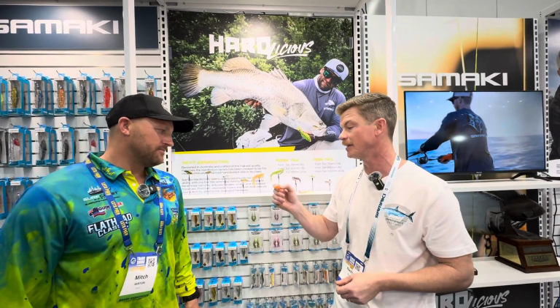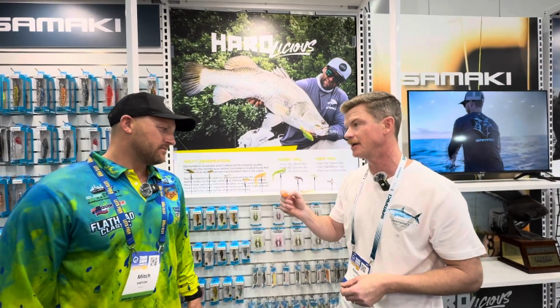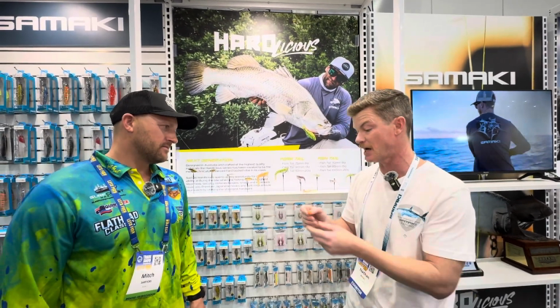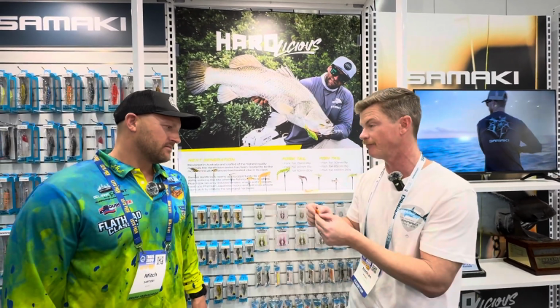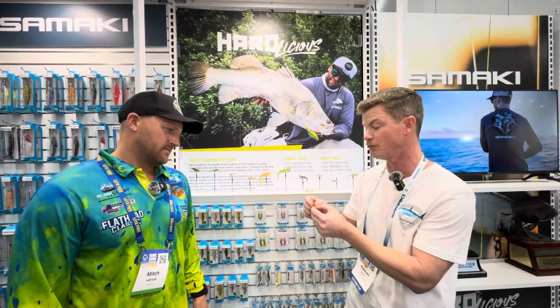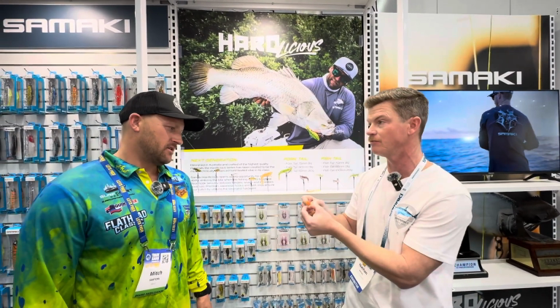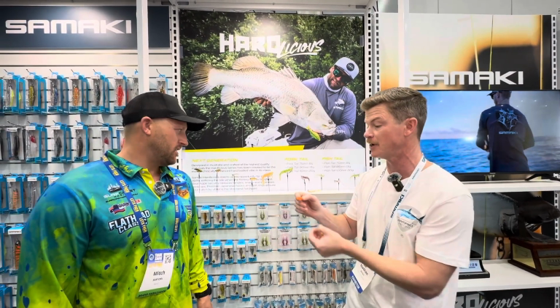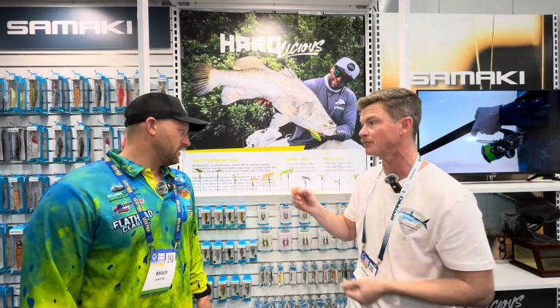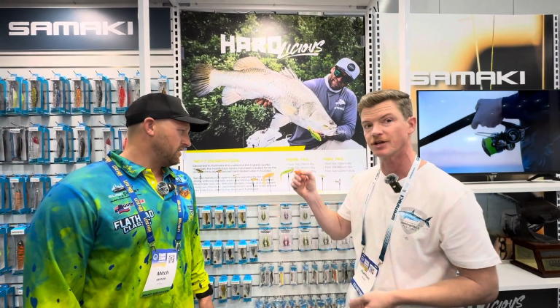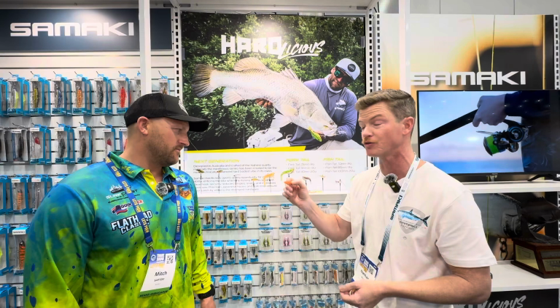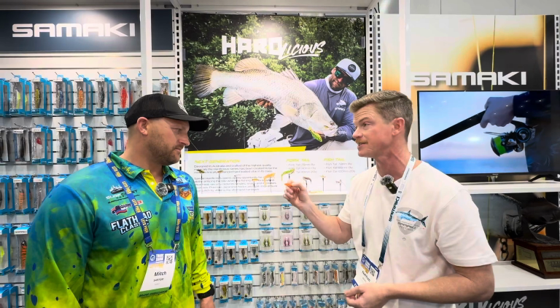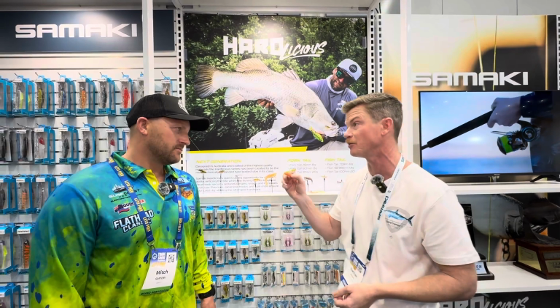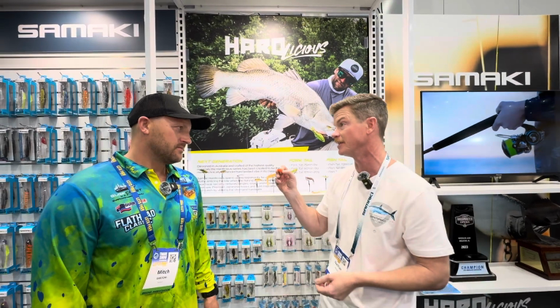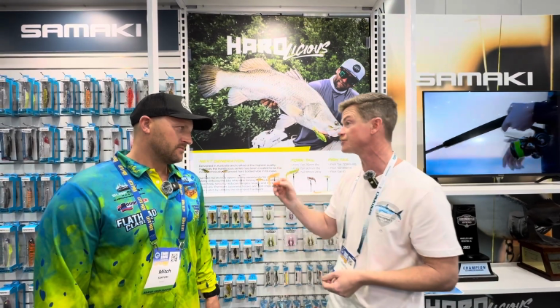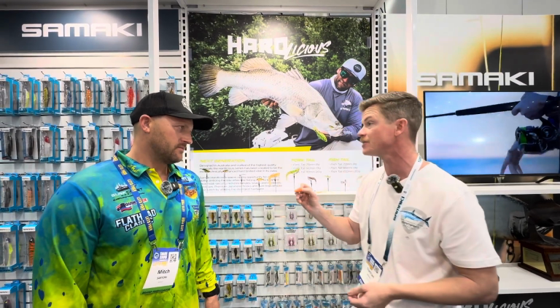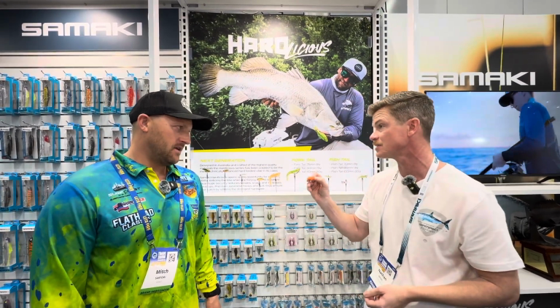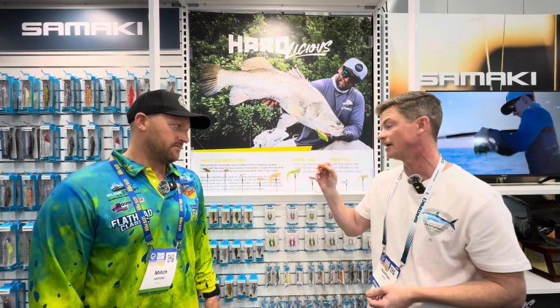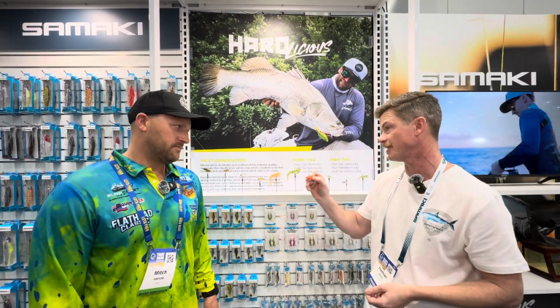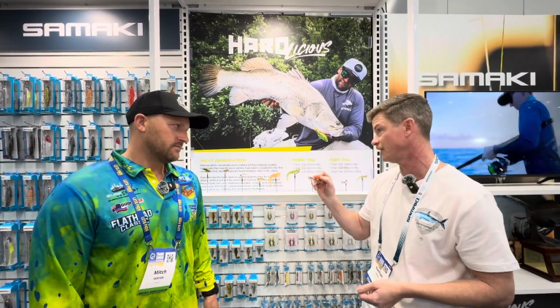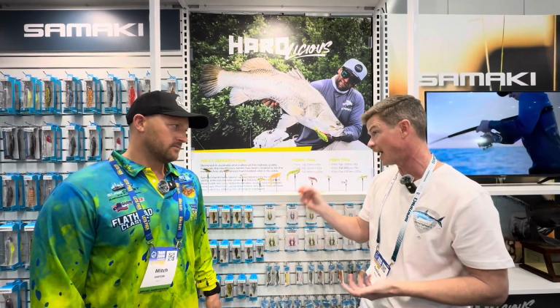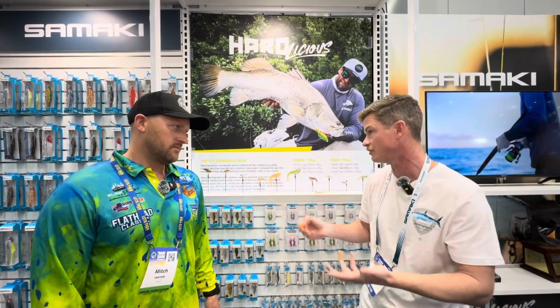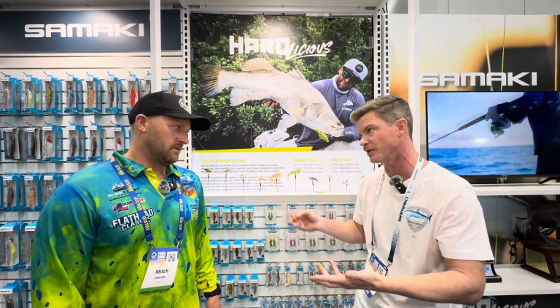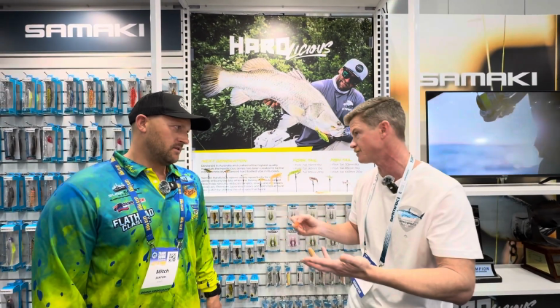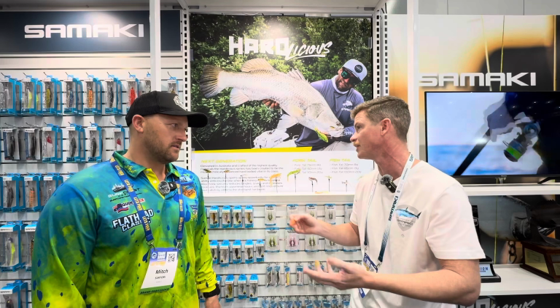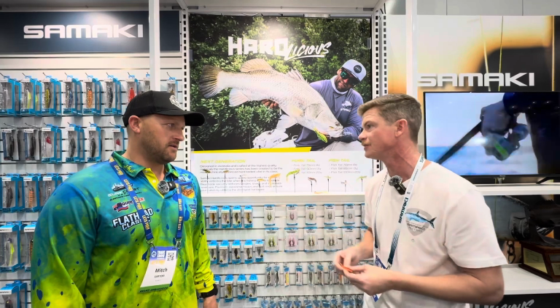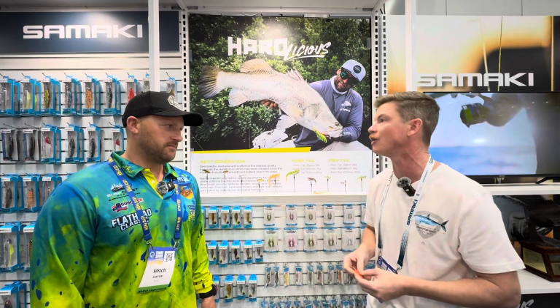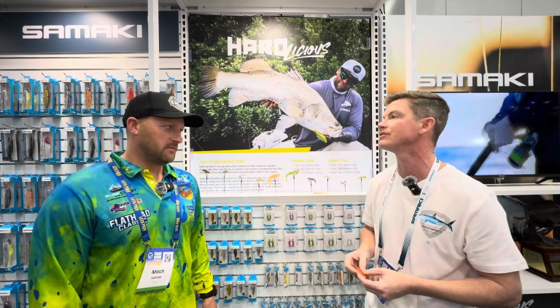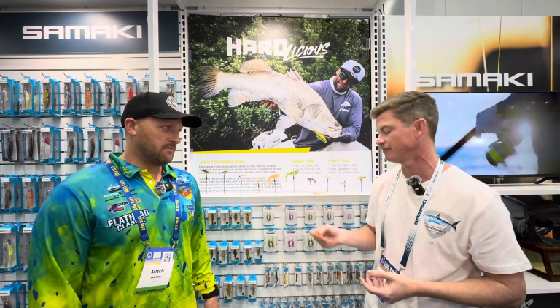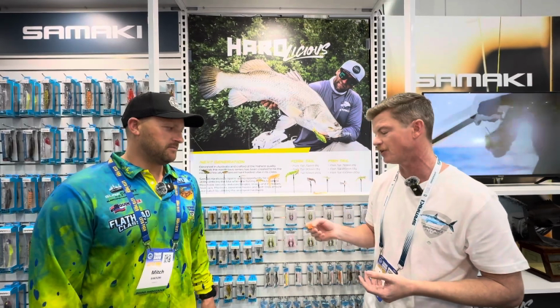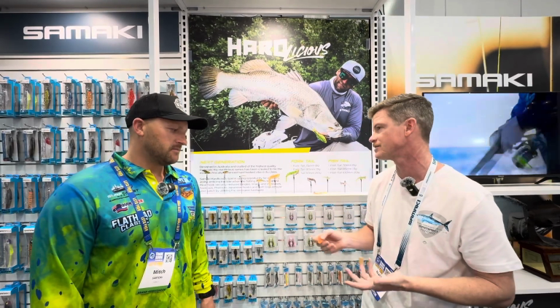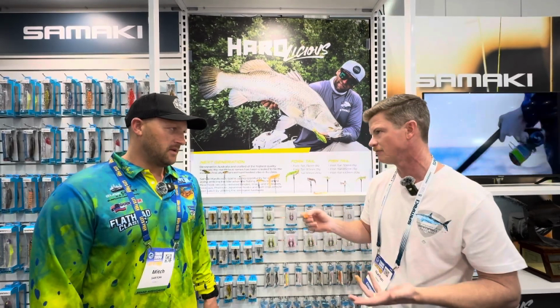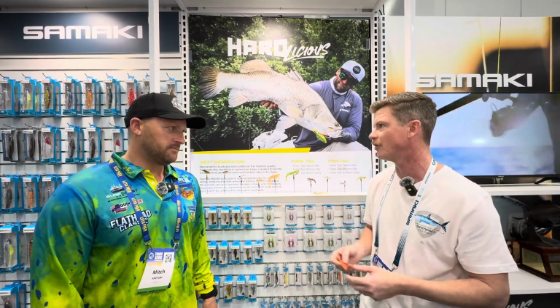In the normal Samarki vibe — this is a normal trout — now available in smaller sizes: 70mm and 80mm, probably the most popular kind of Goldie-sized vibes.